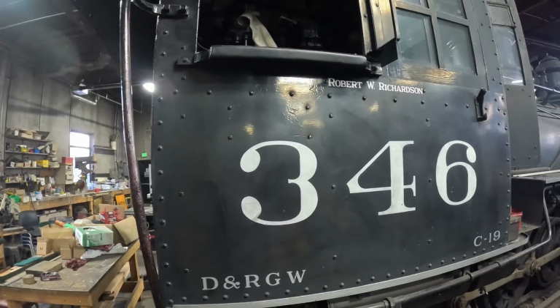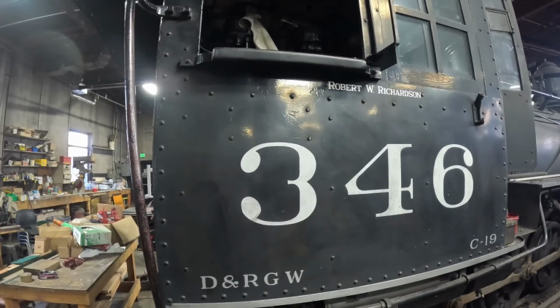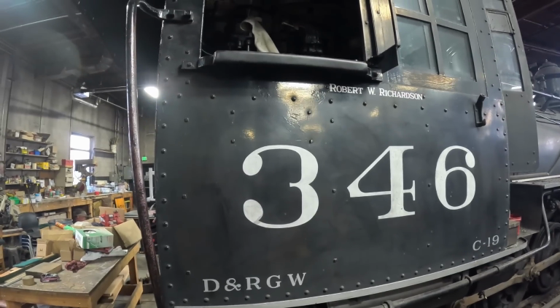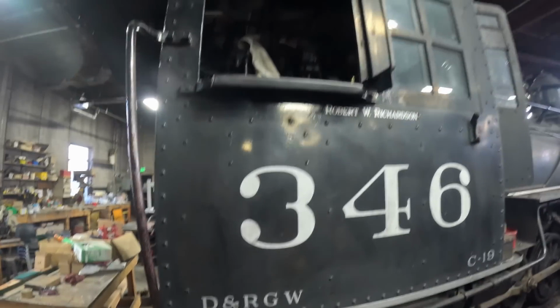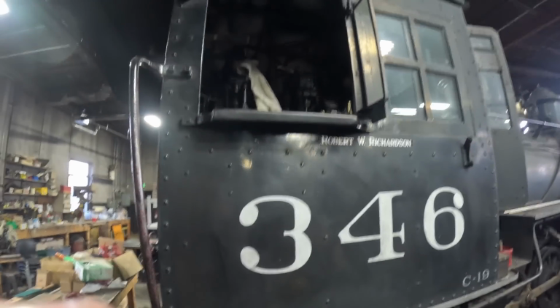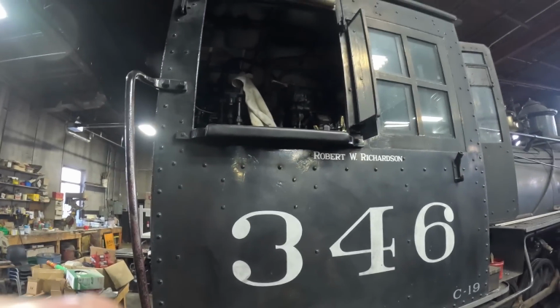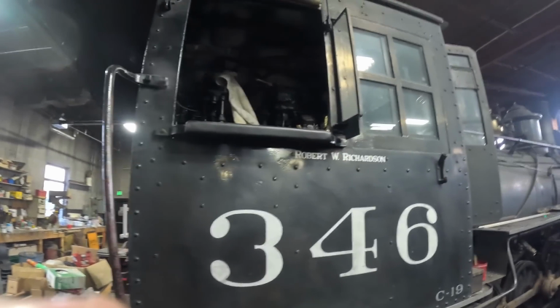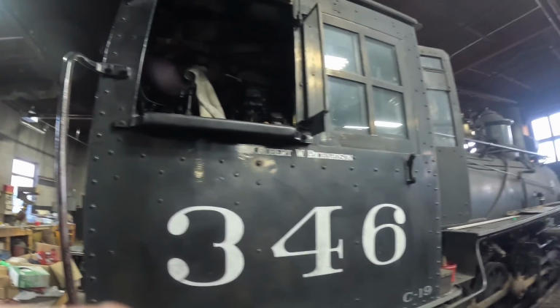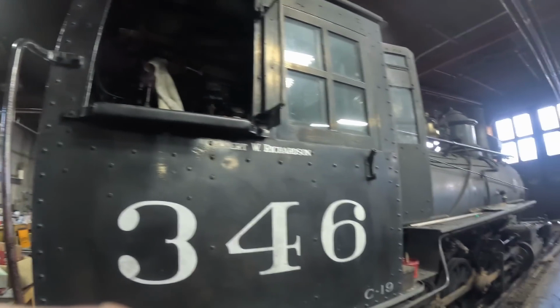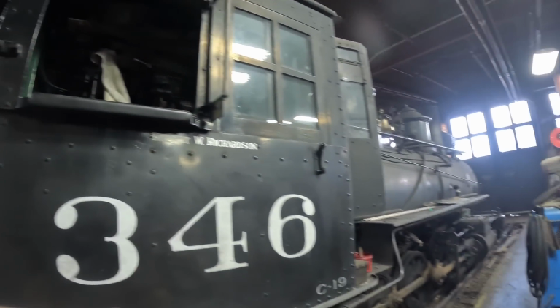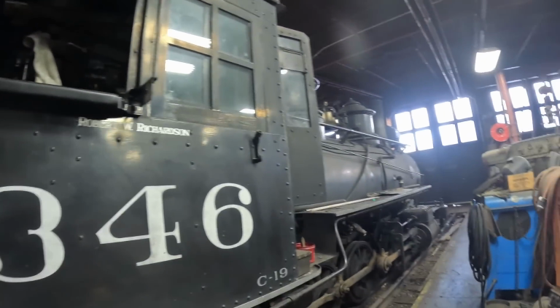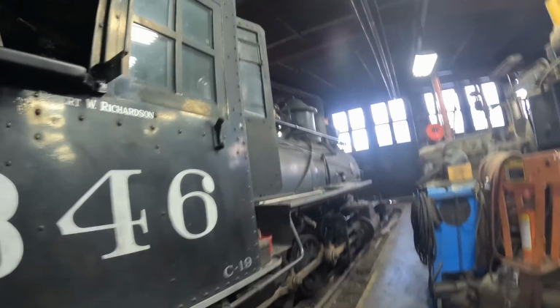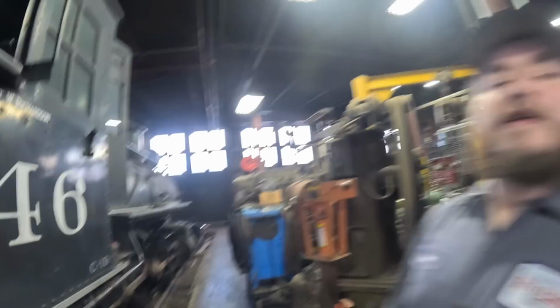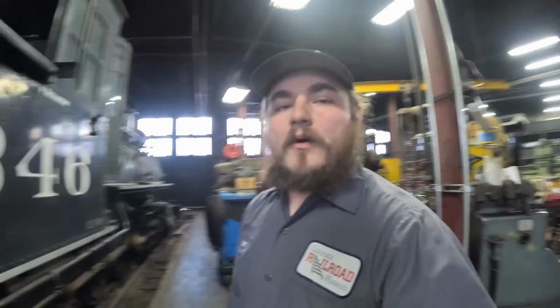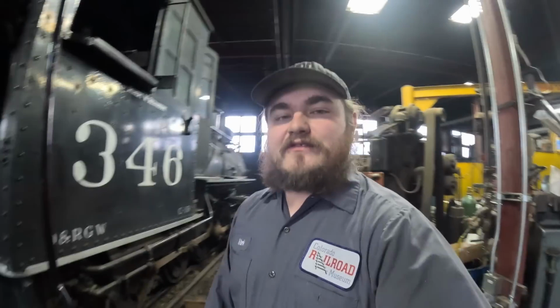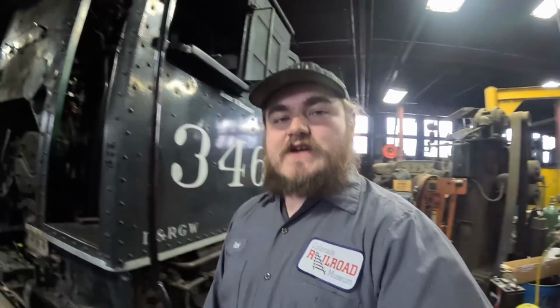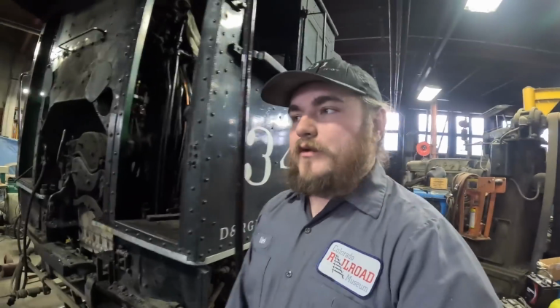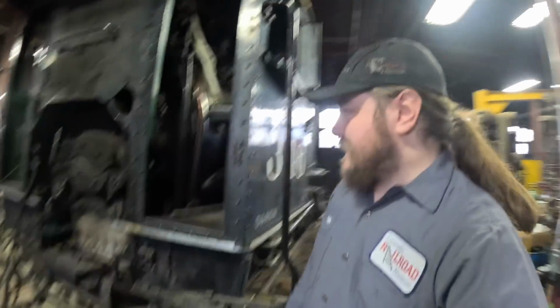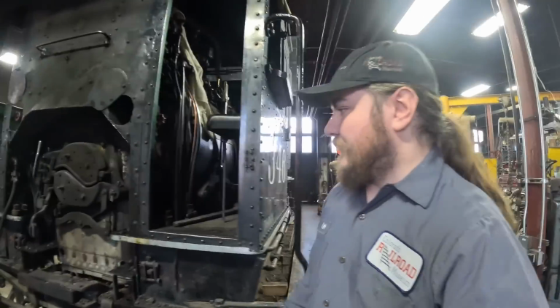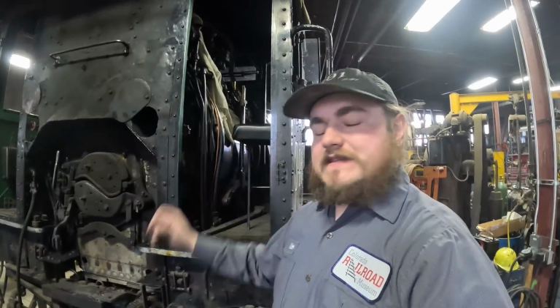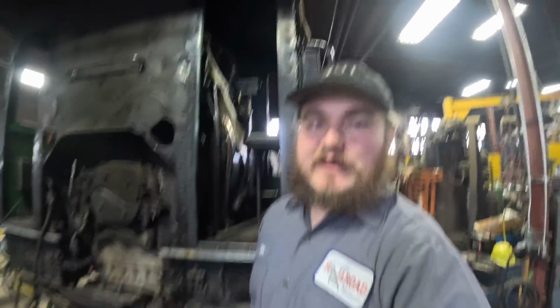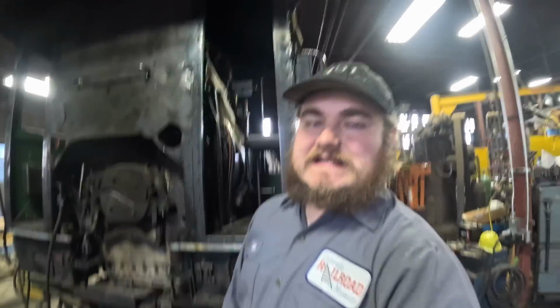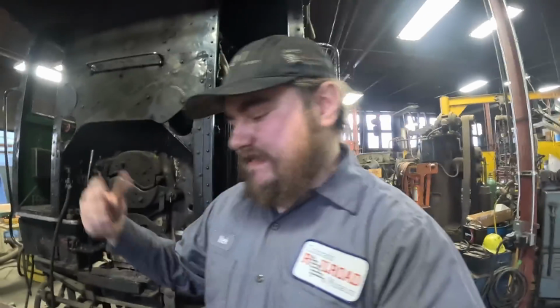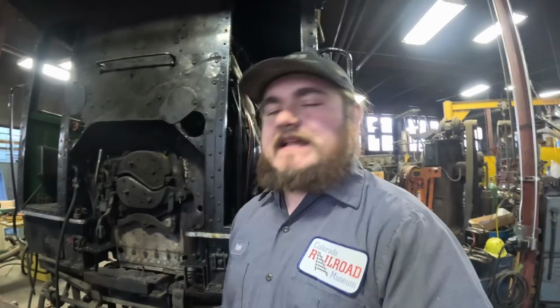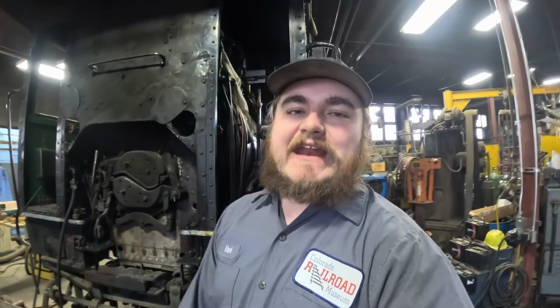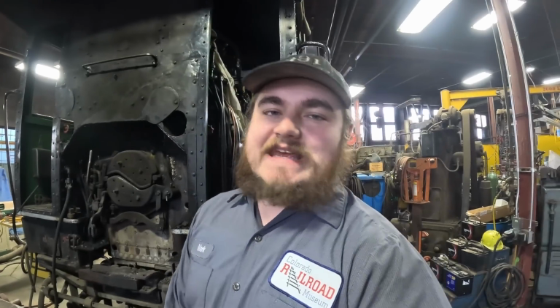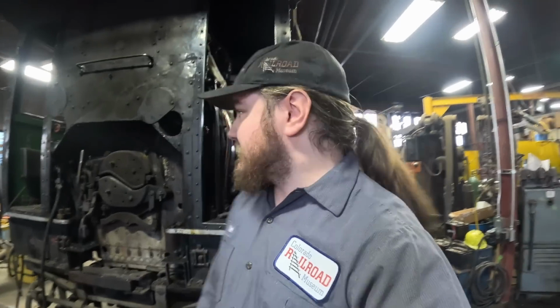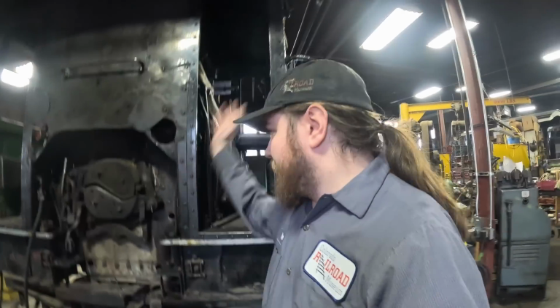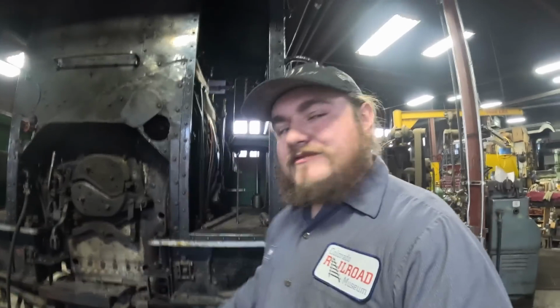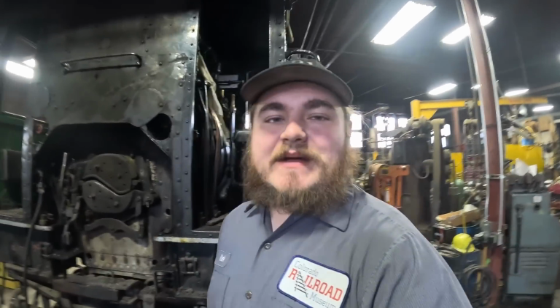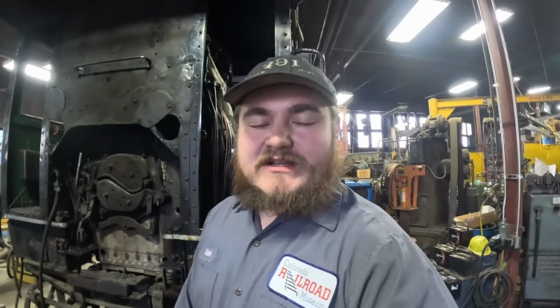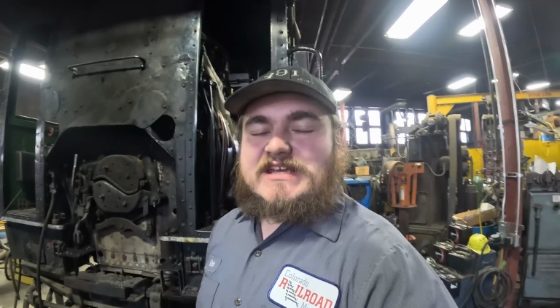346 is in the midst of getting its 1,472-day service inspection, where all of the flues are removed, the locomotive gets taken apart and assessed, and lots of mechanical things get fixed. We haven't talked about it too much on the channel.